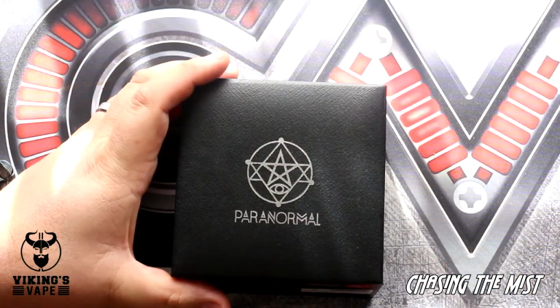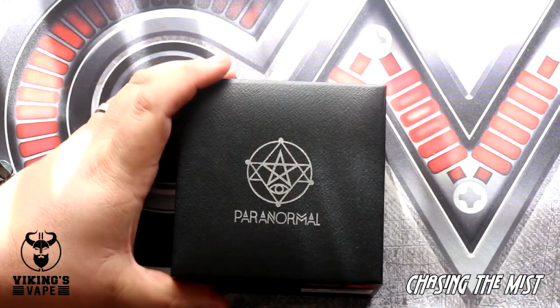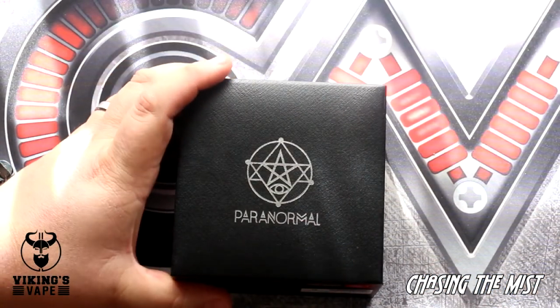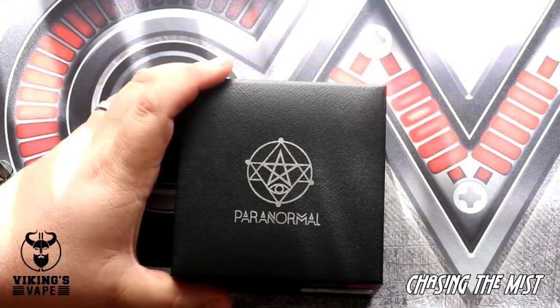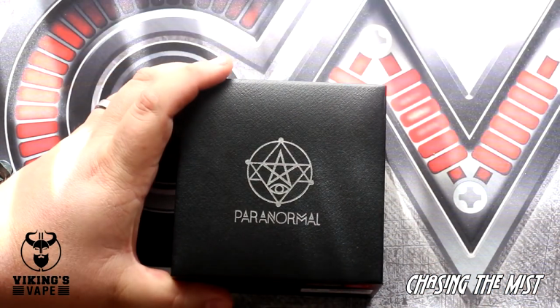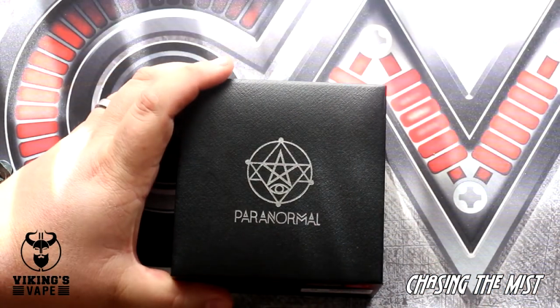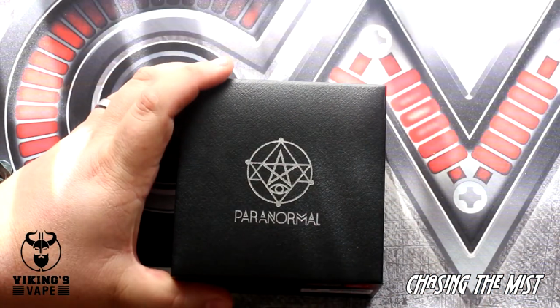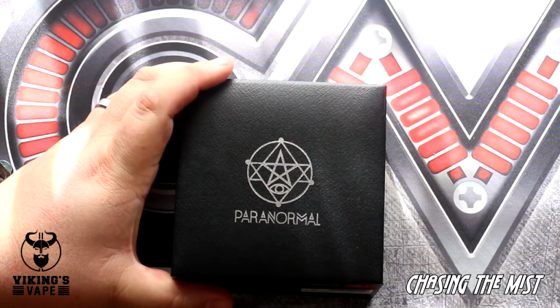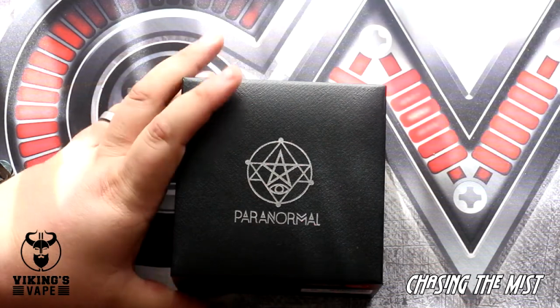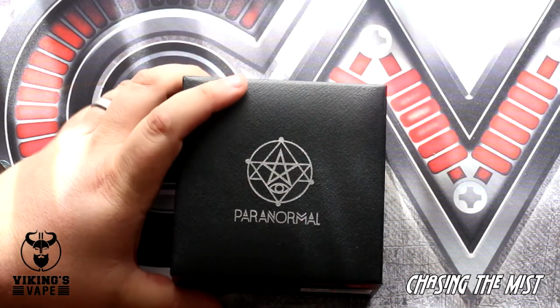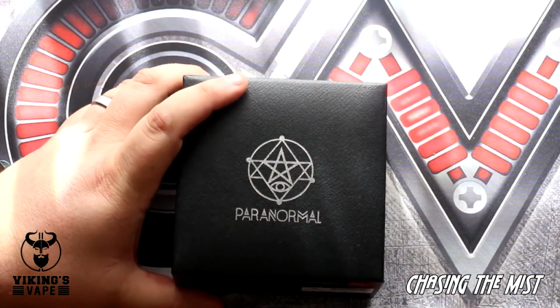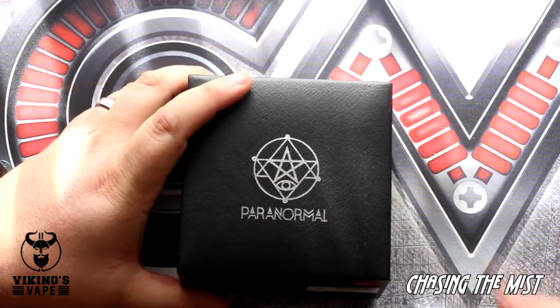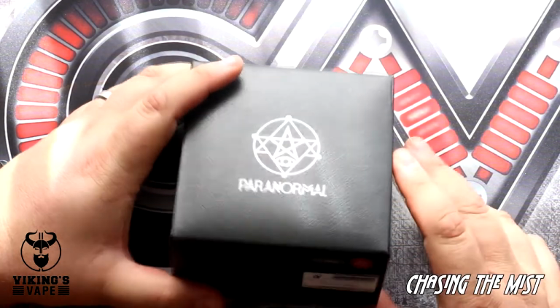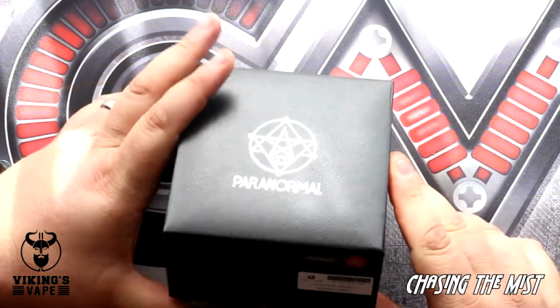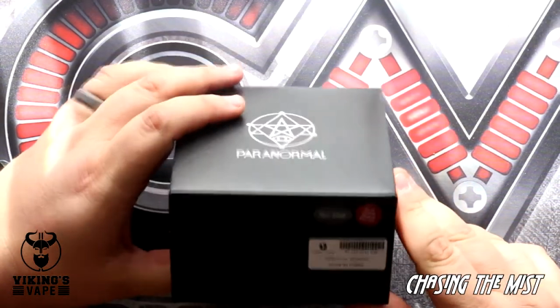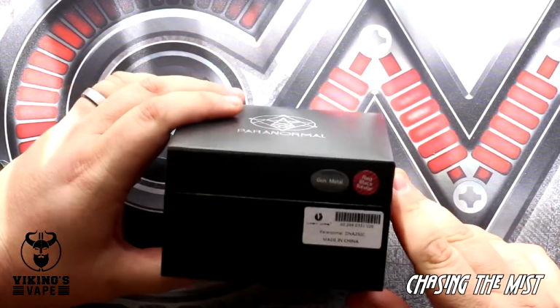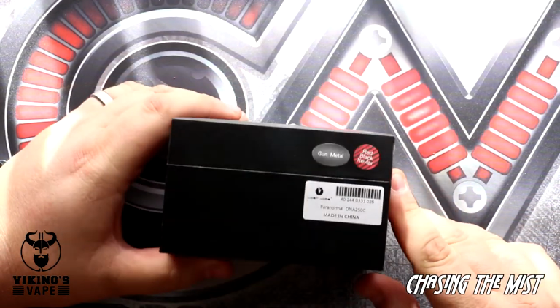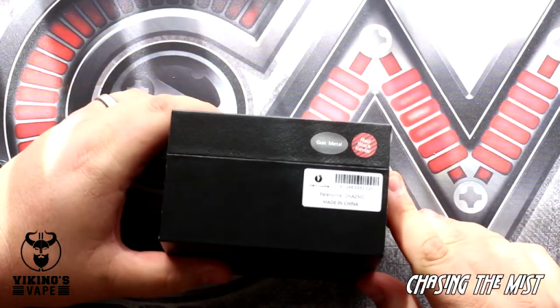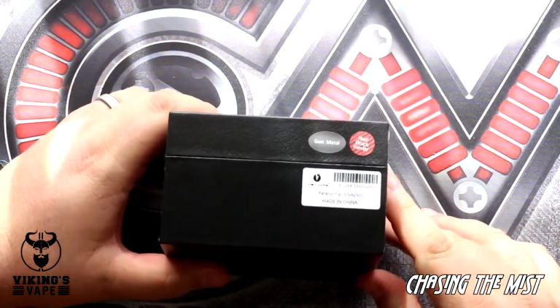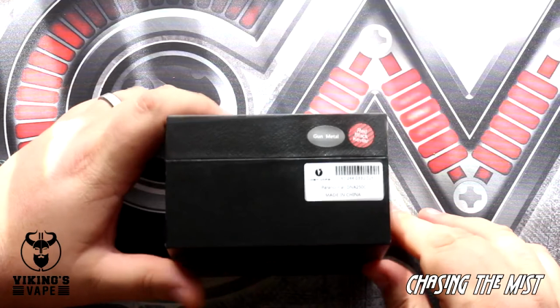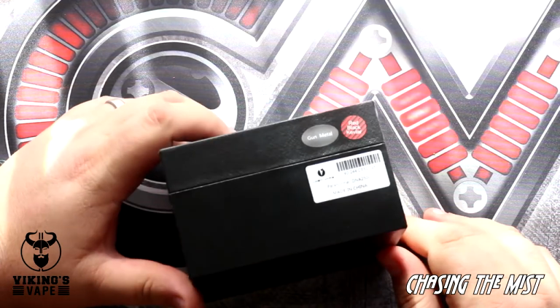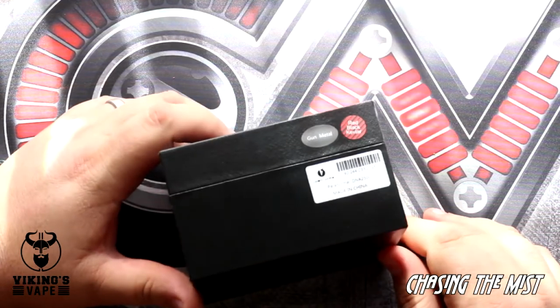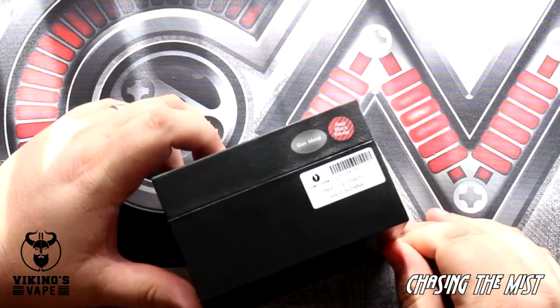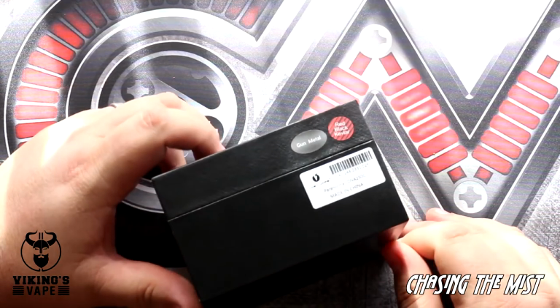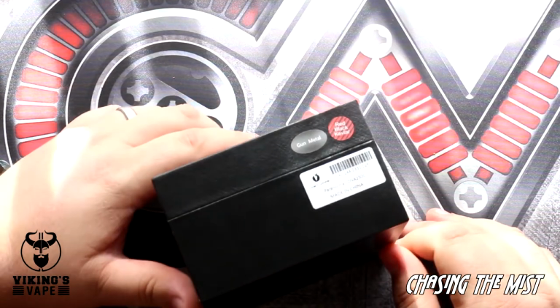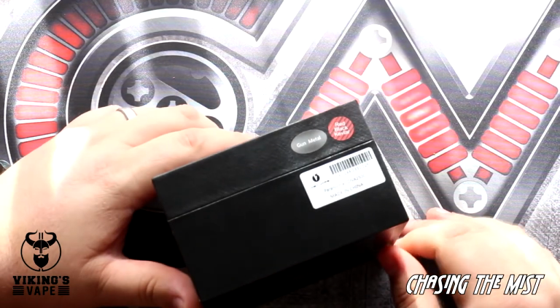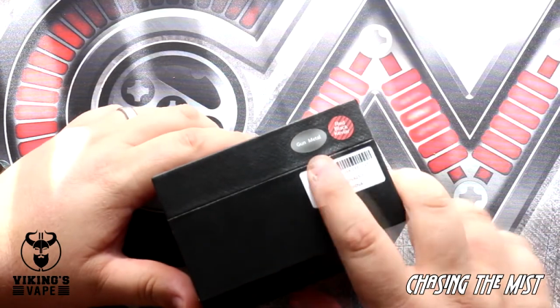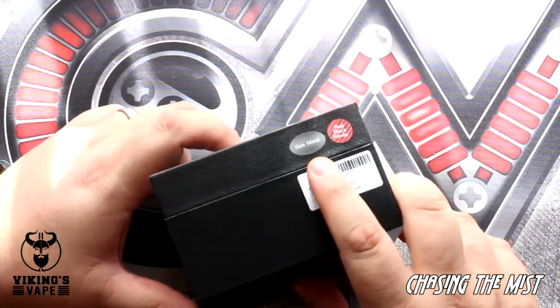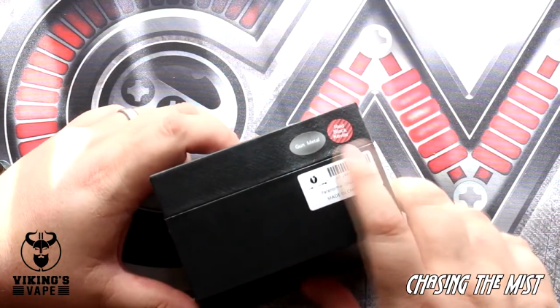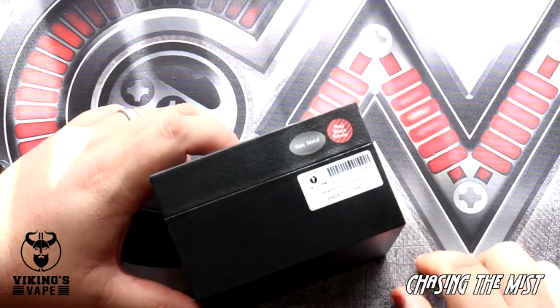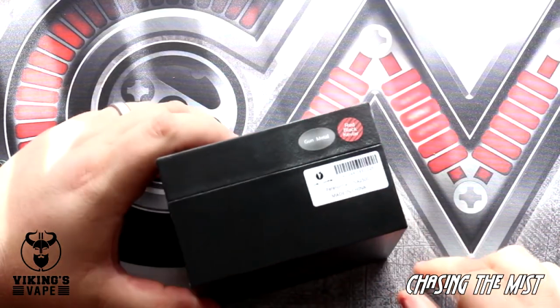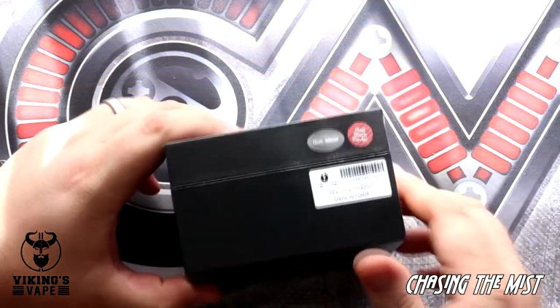This is the packaging of the Lost Vape Paranormal DNA250C, and everything about this mod just screams premium — even the packaging. Quite decent packaging. Here you can see it's the gunmetal with the red-black Kevlar.